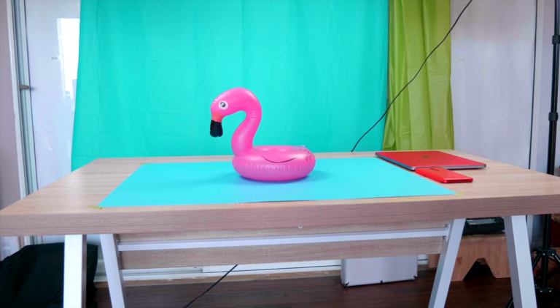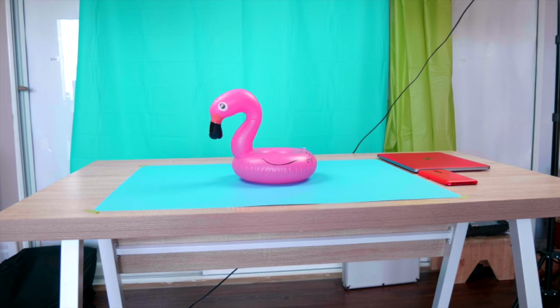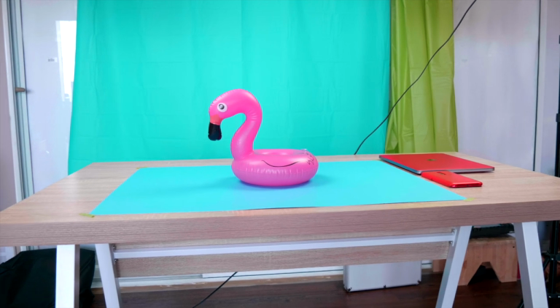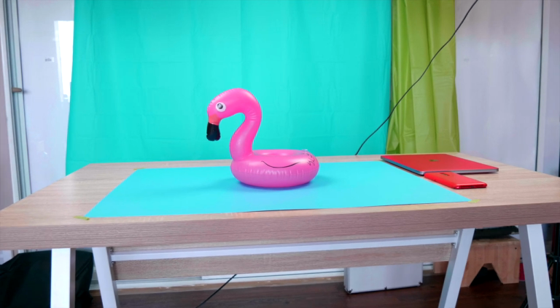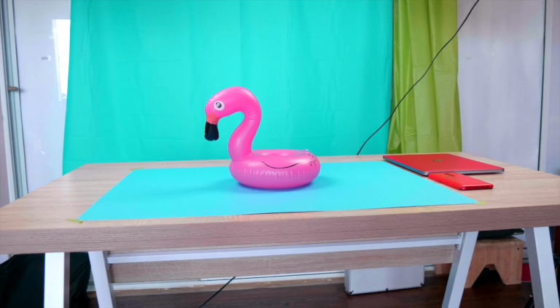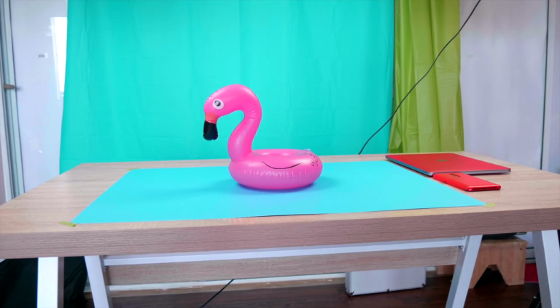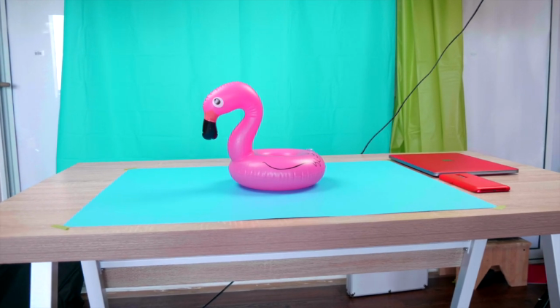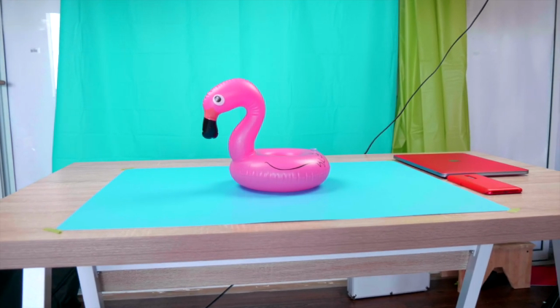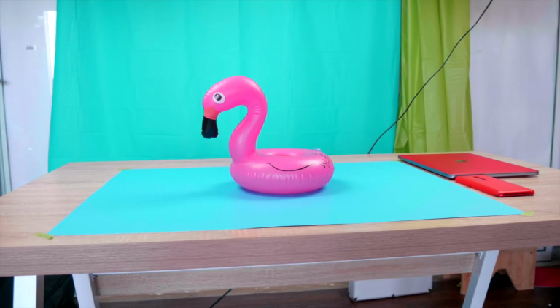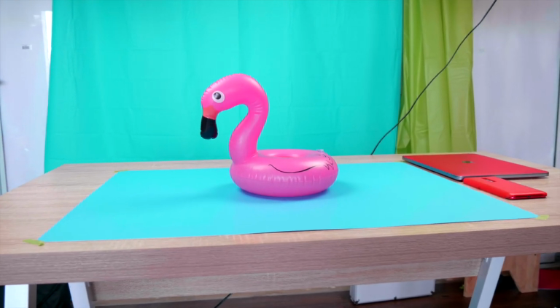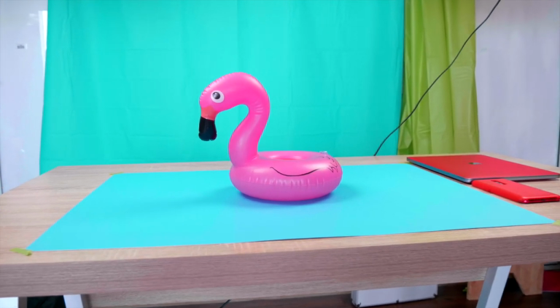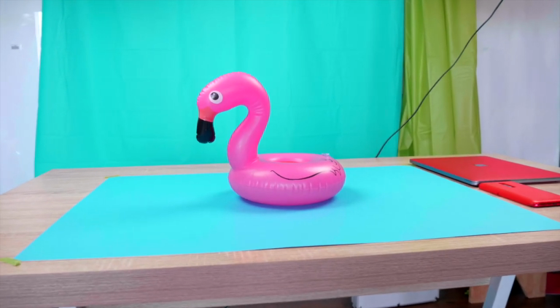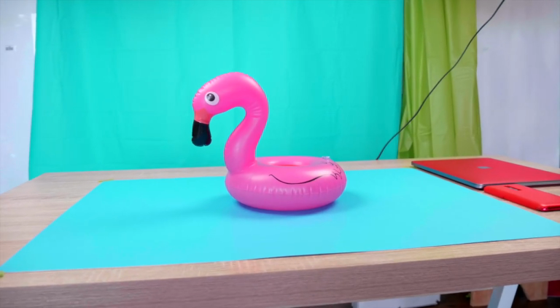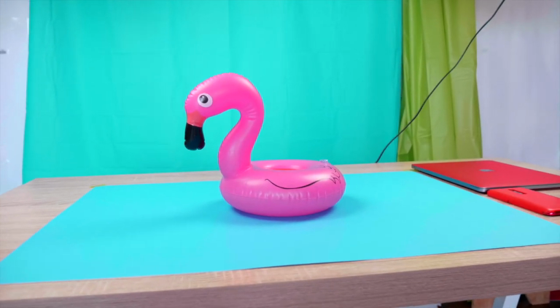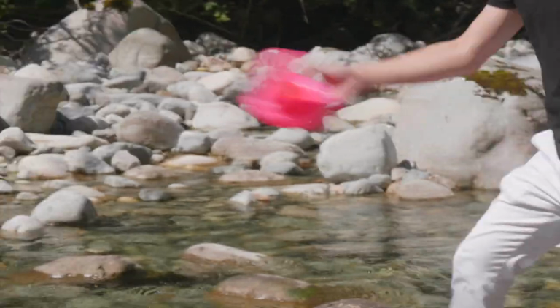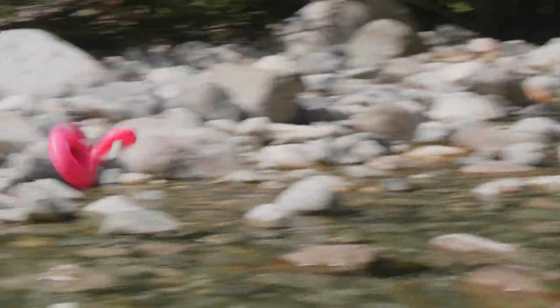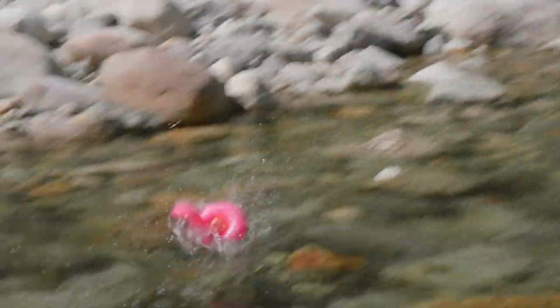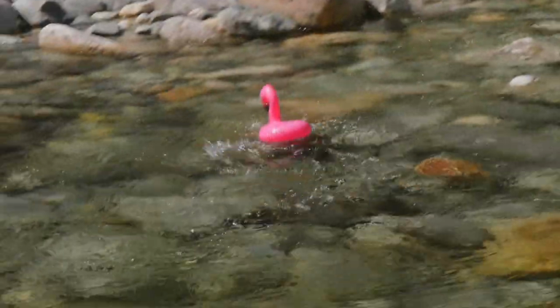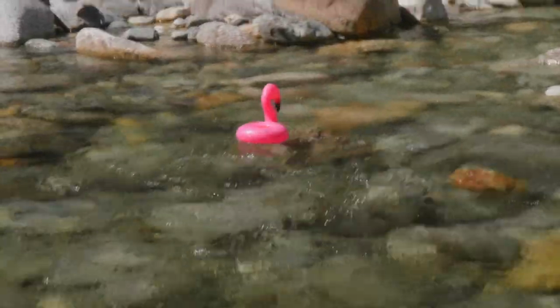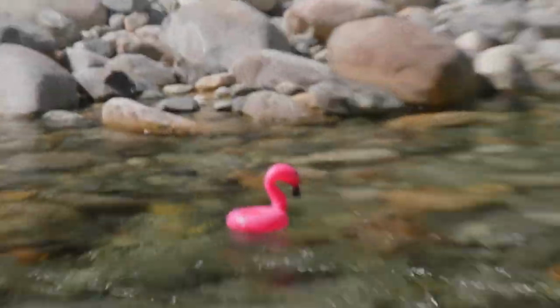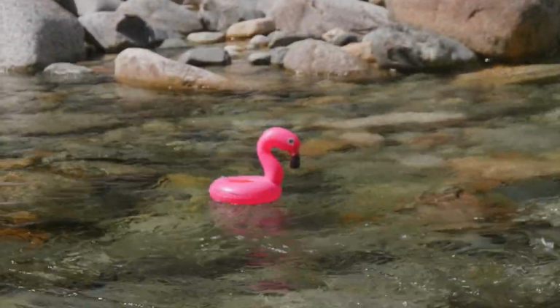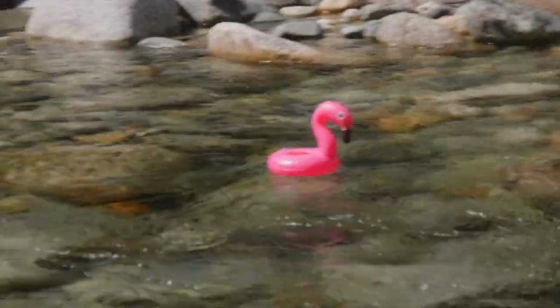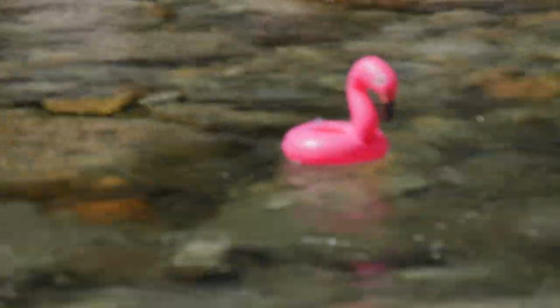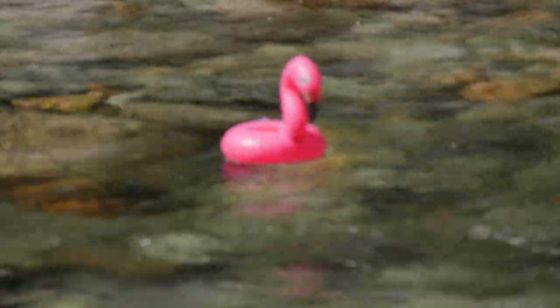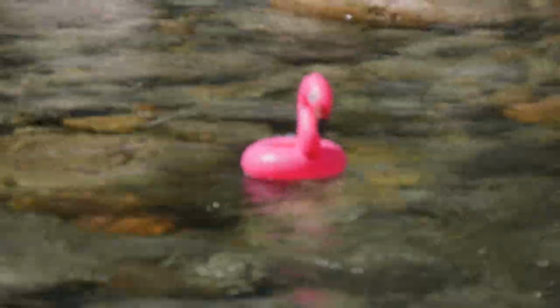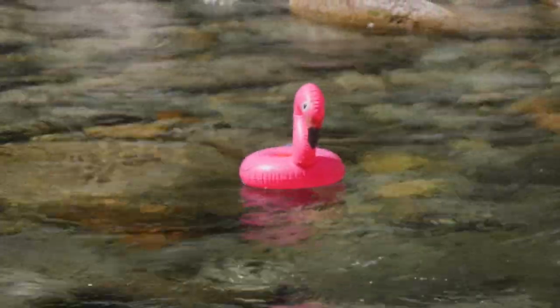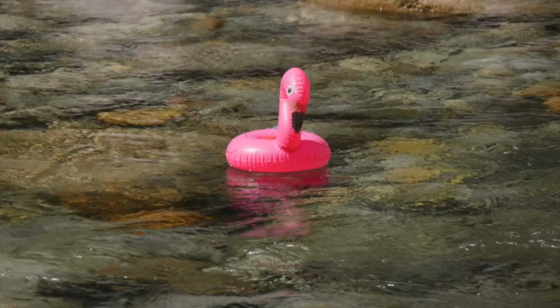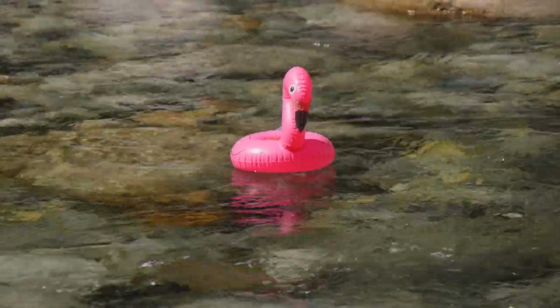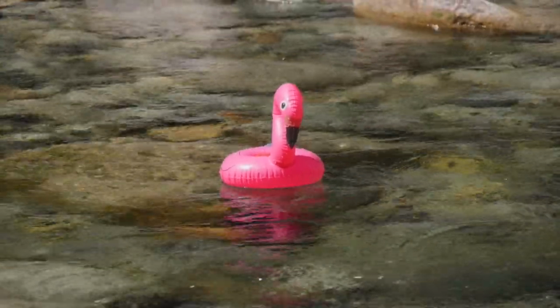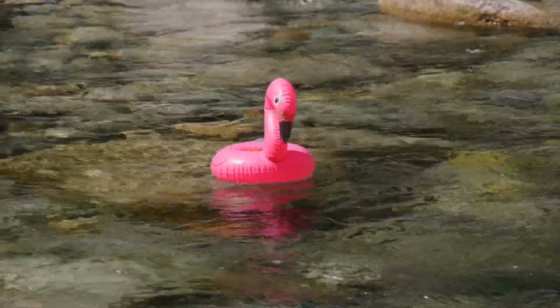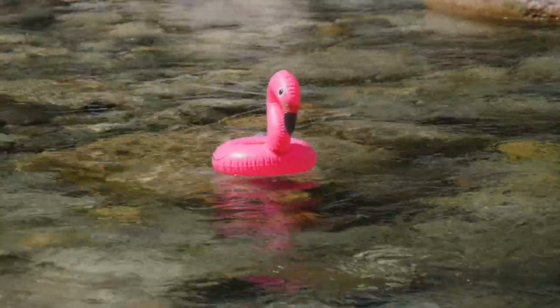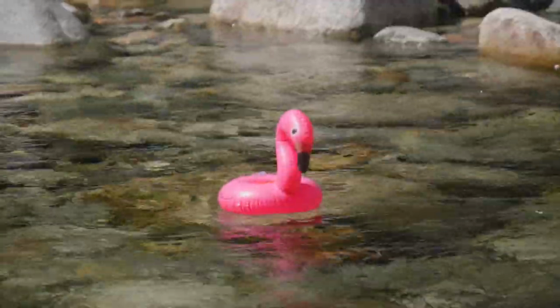We were really excited to see how this flamingo speaker does, so to put it to the test, we brought it to a nice calm river. After a good amount of testing, we realized that this flamingo does exactly what it says — it floats, and it plays music.